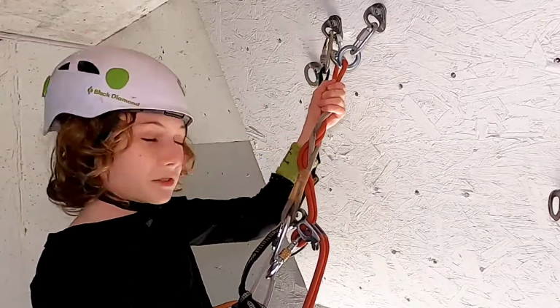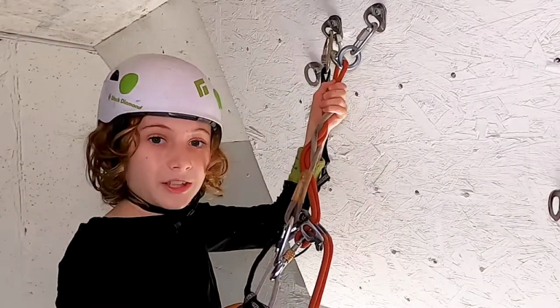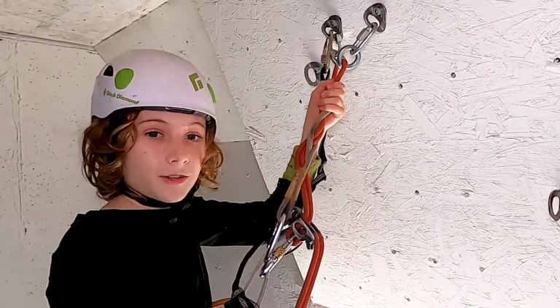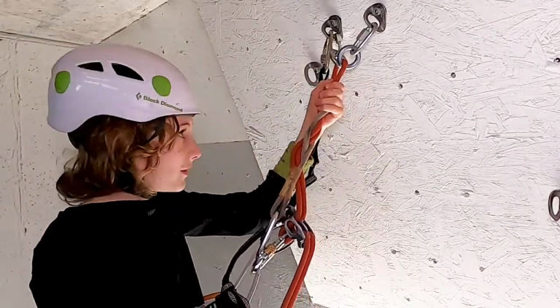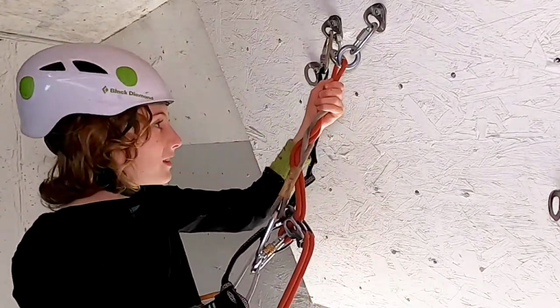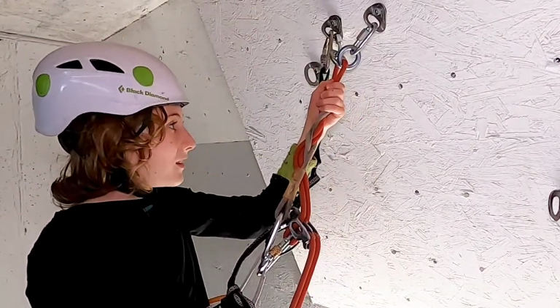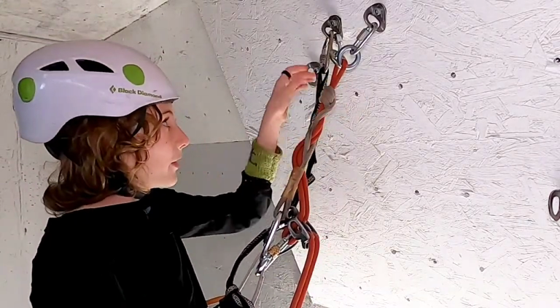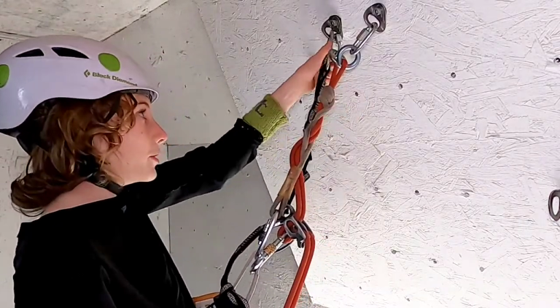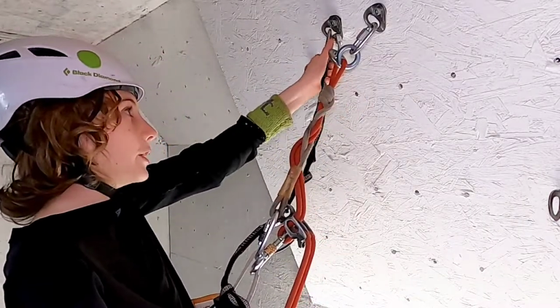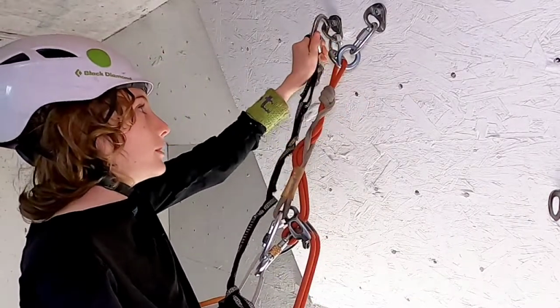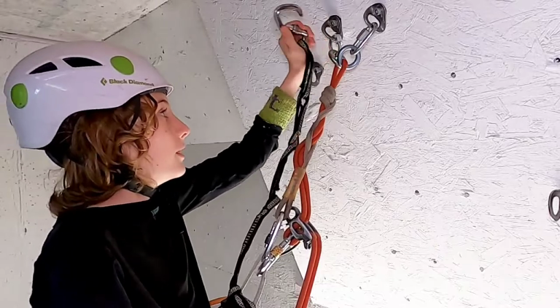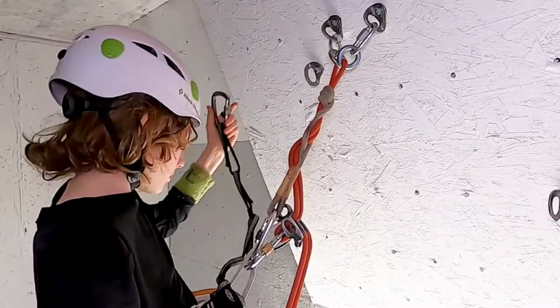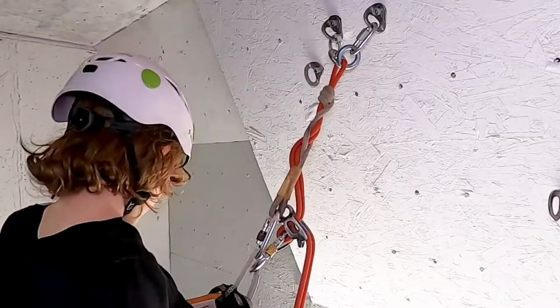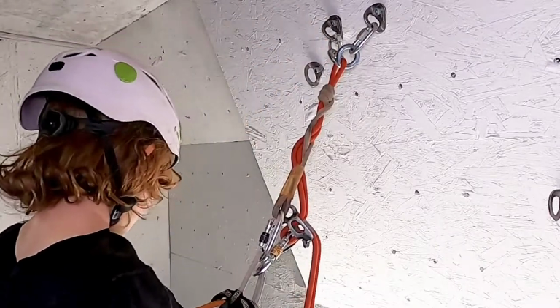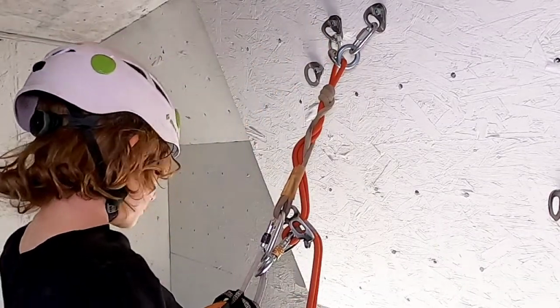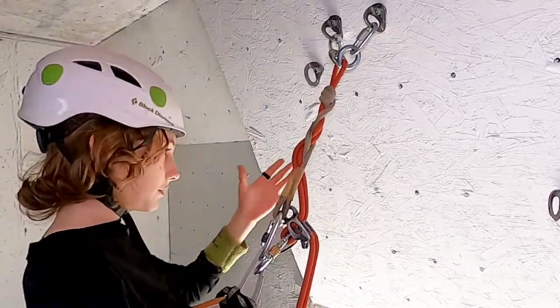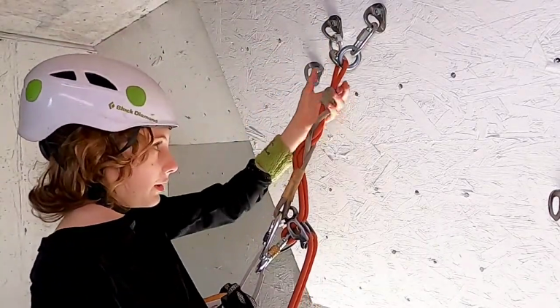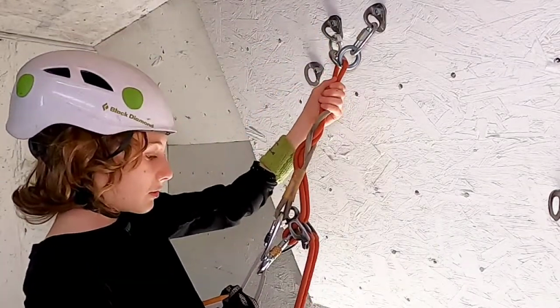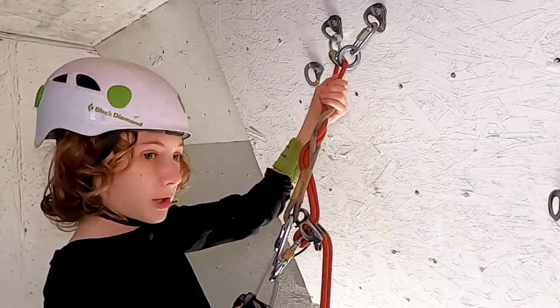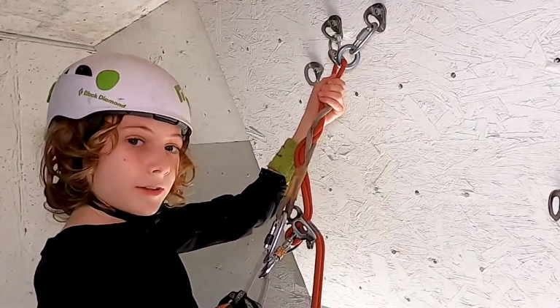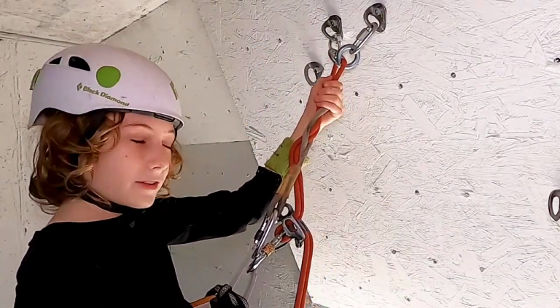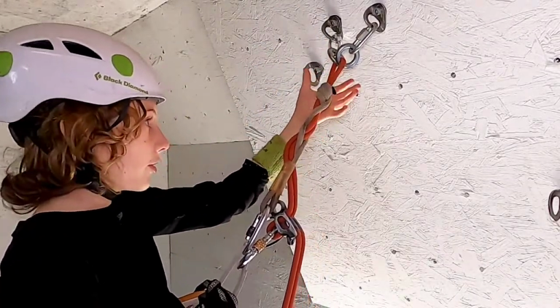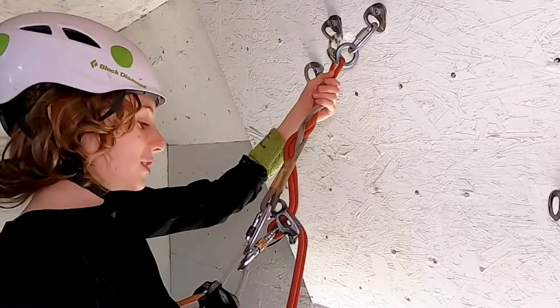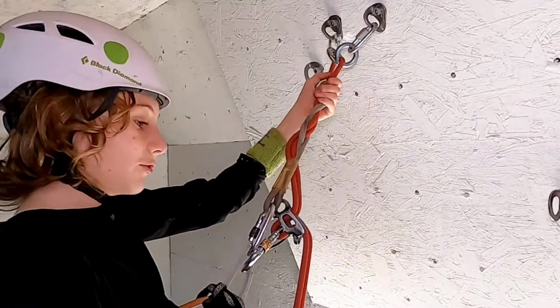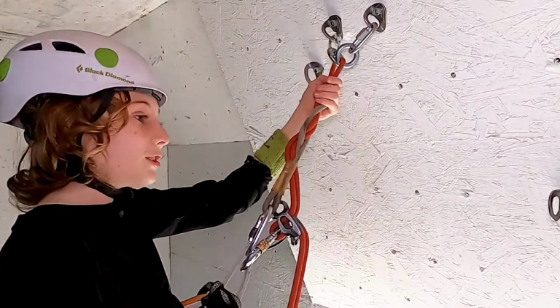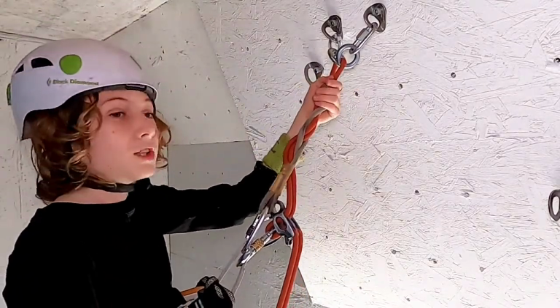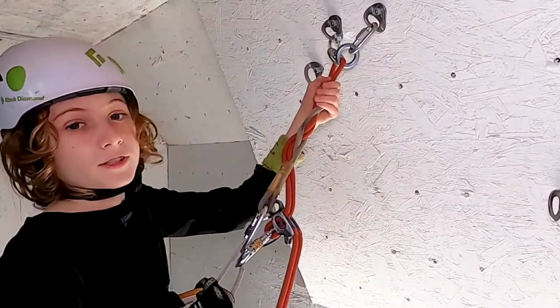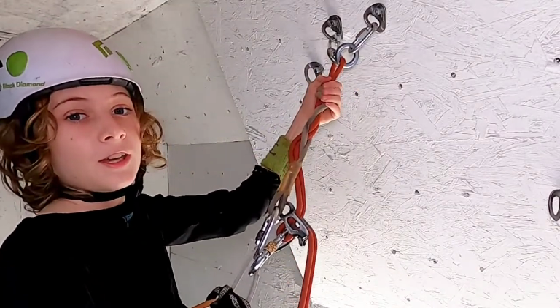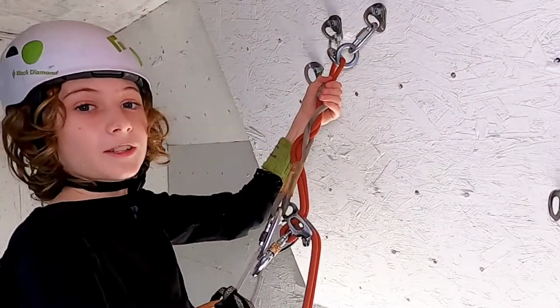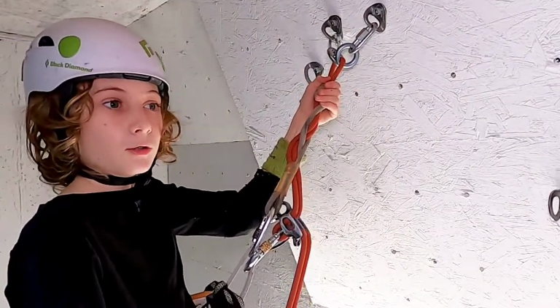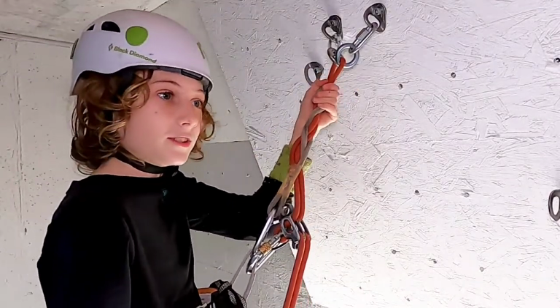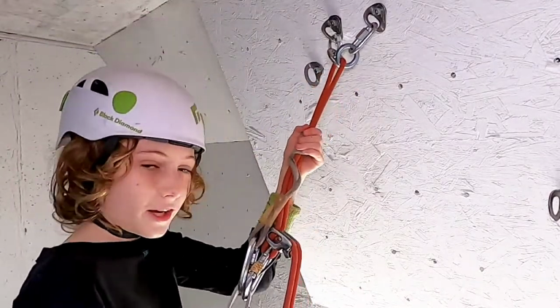You want to have your hand right here. When you're ready, you can take off your safety, grab on to the V-device, and go down.